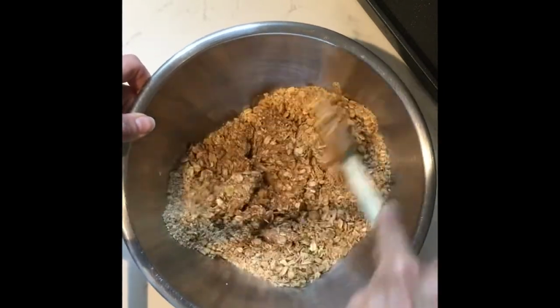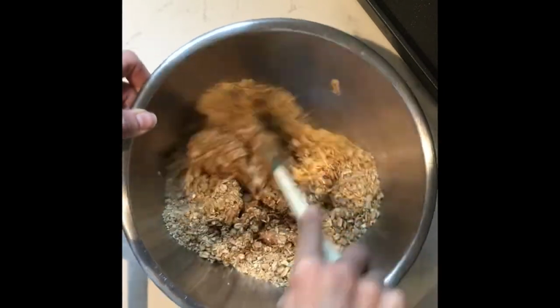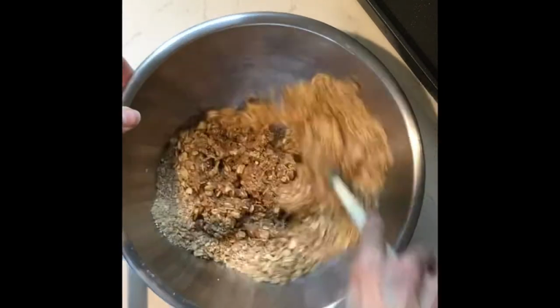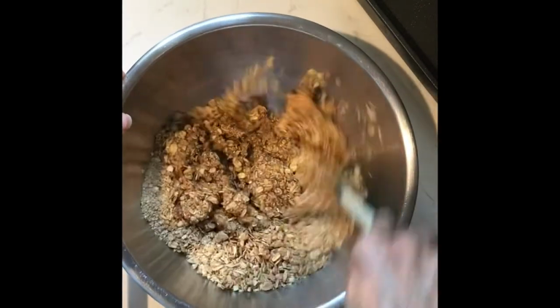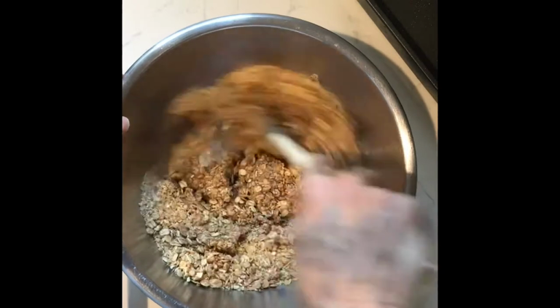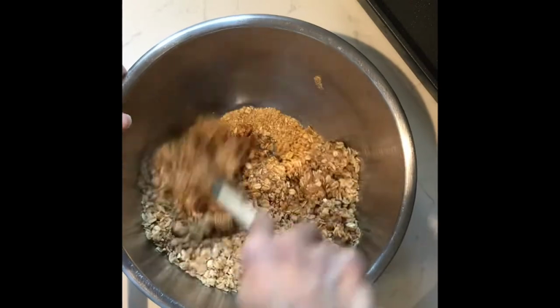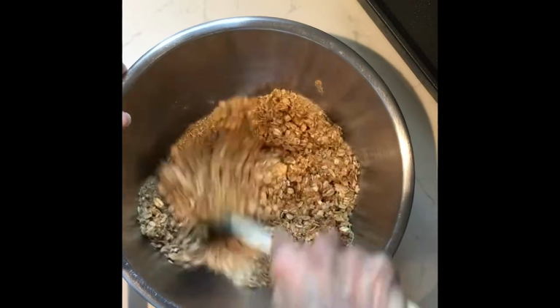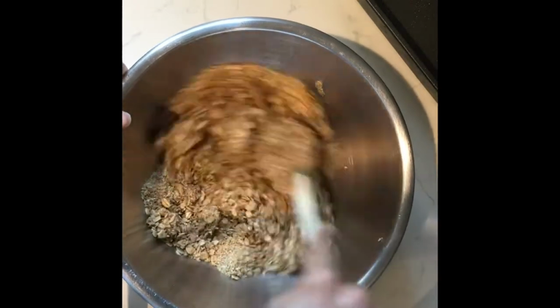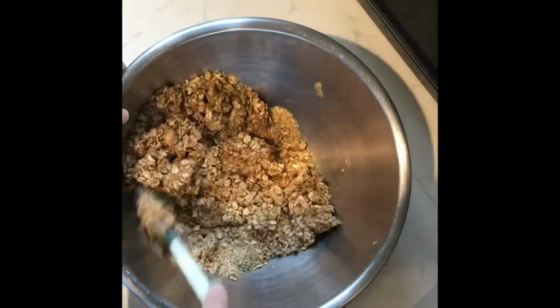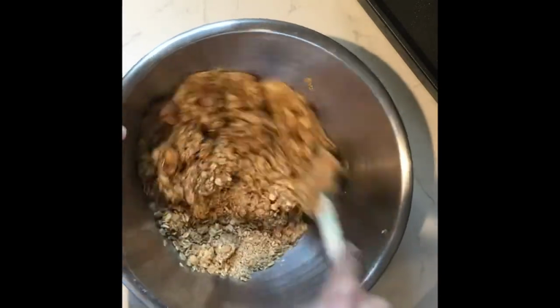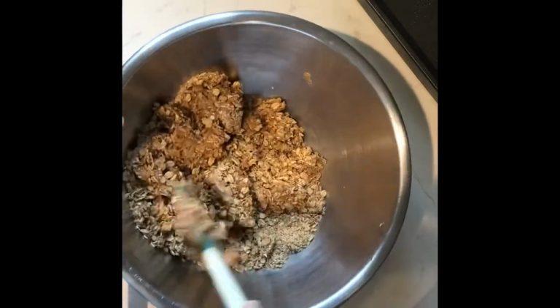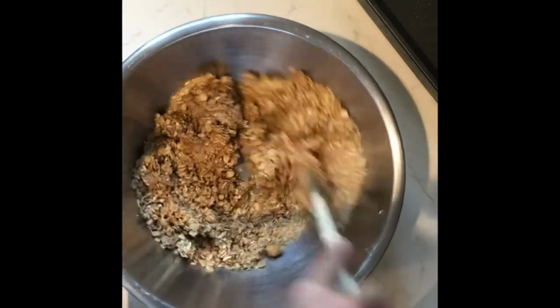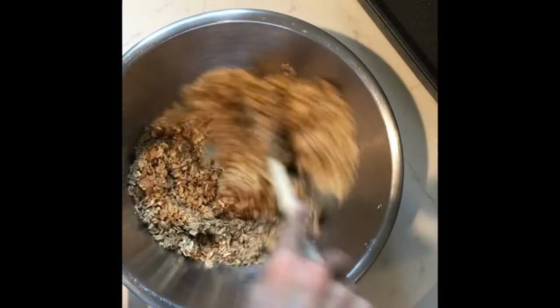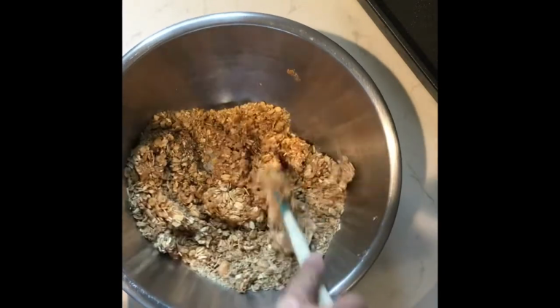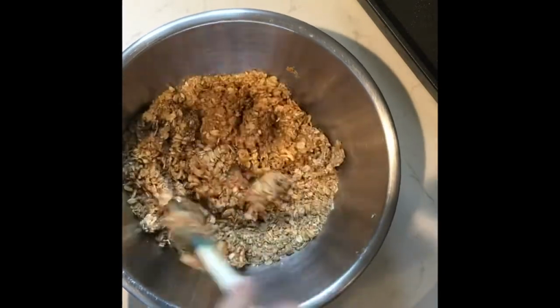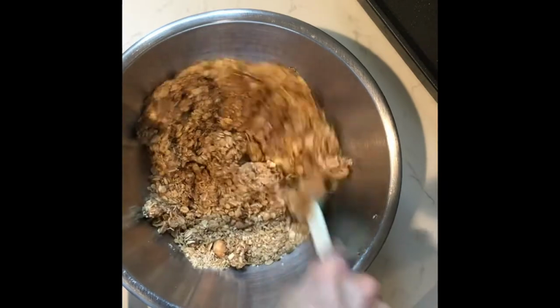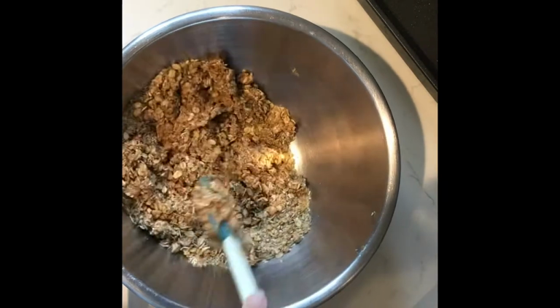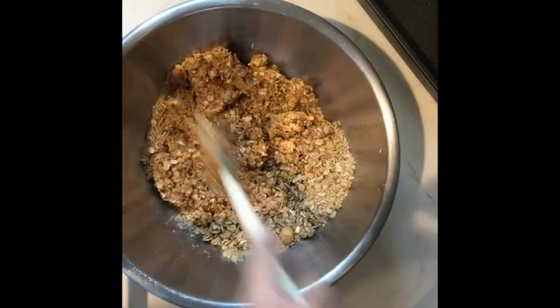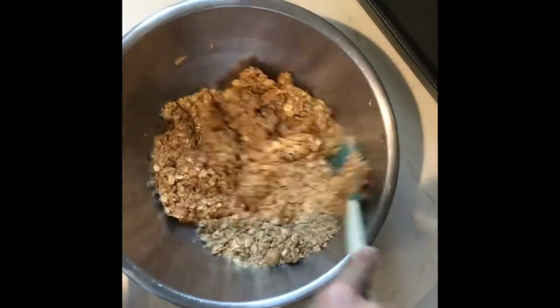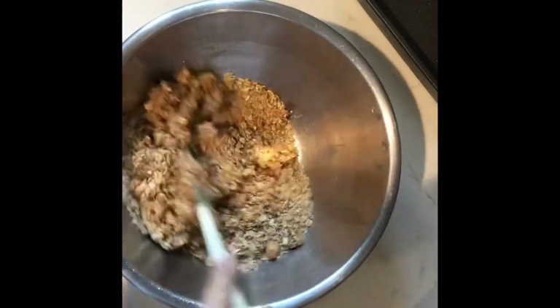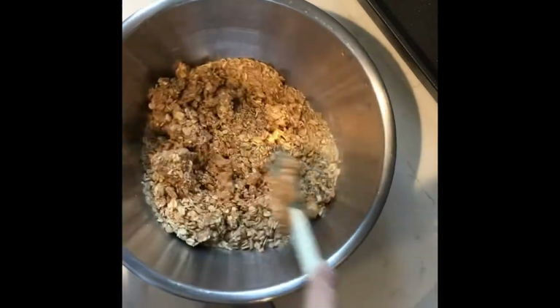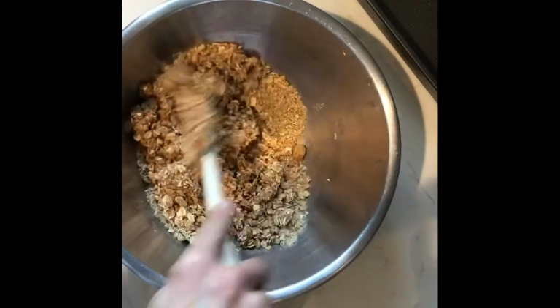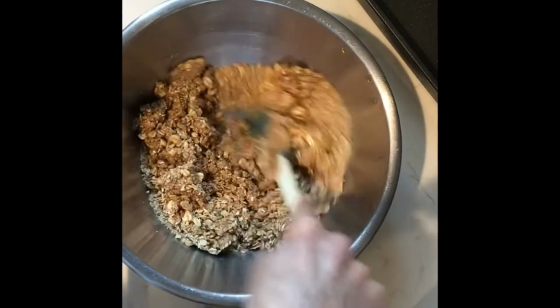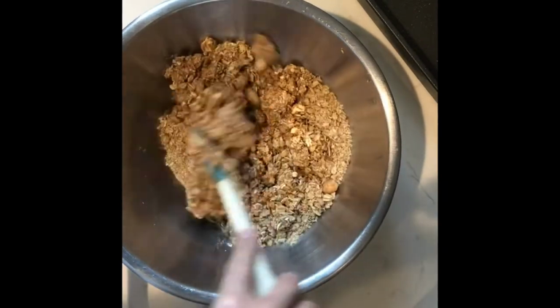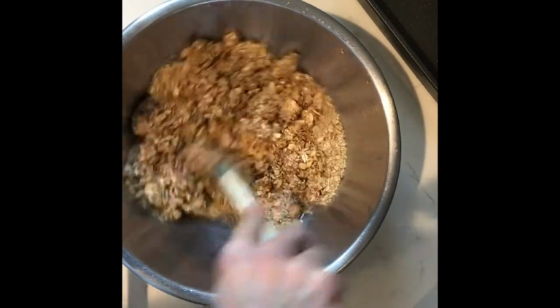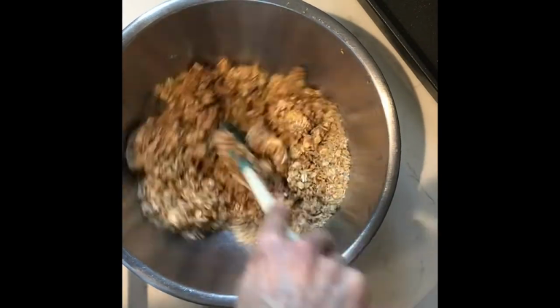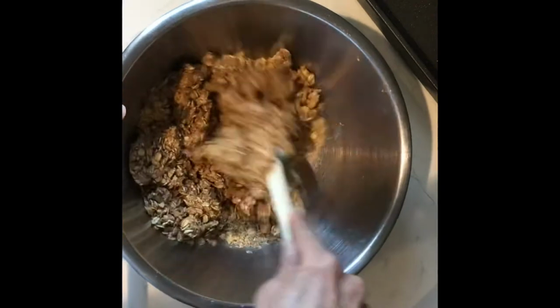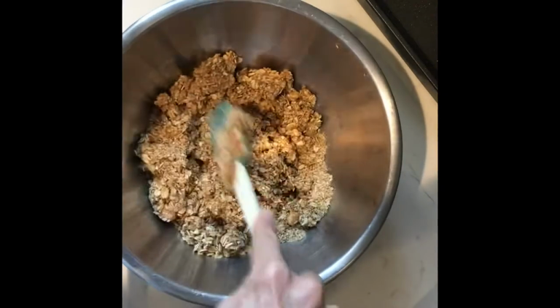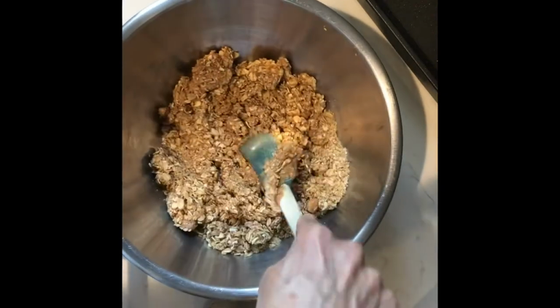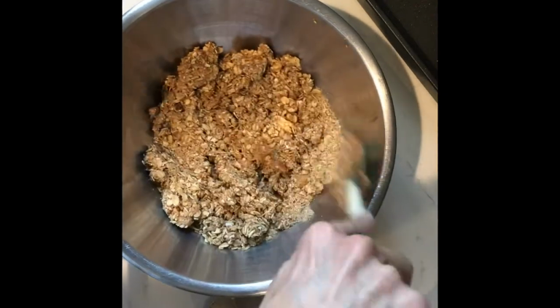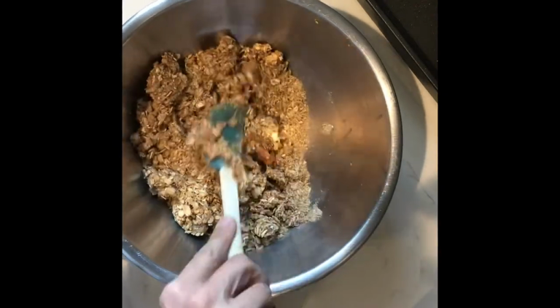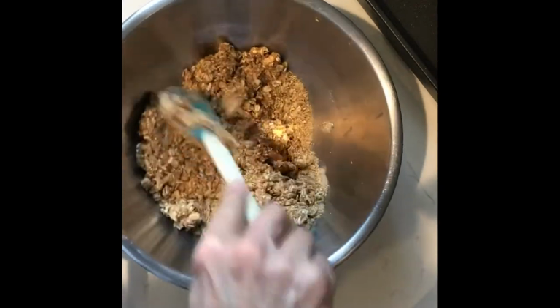Once the peanut butter and the honey are in with the granola, just keep on stirring until you see it all start to come together. It does require a little bit of patience, but at the end of the day this probably won't take you more than about 45 seconds to a minute.